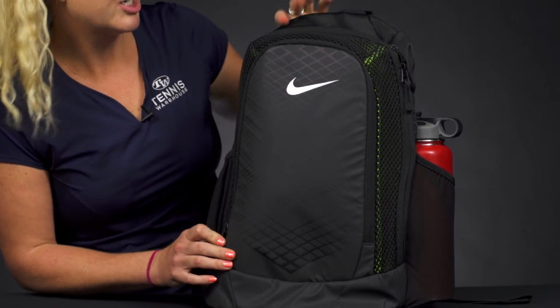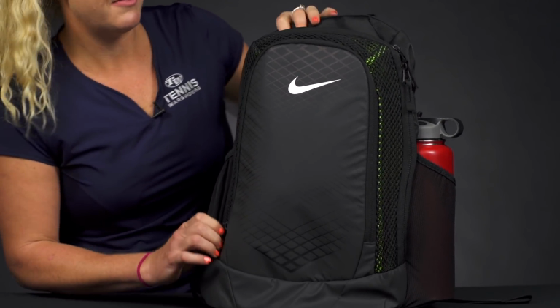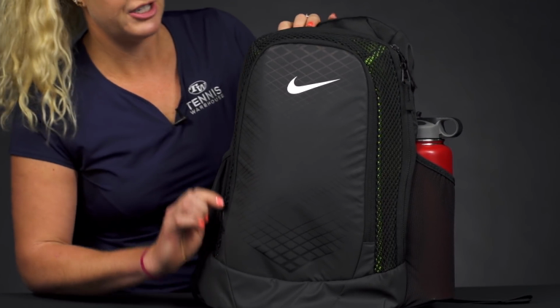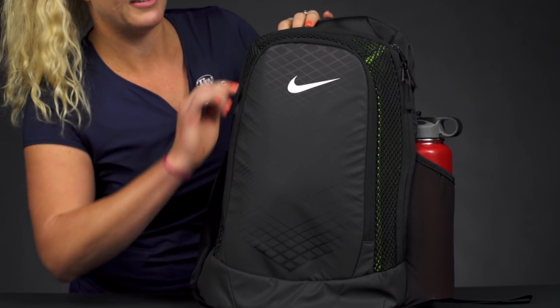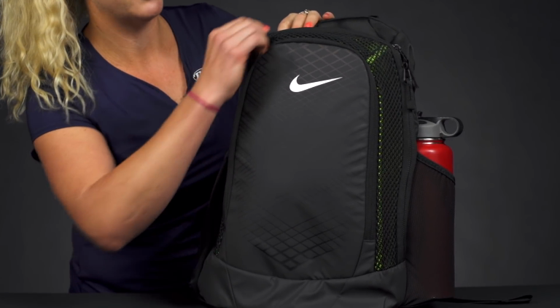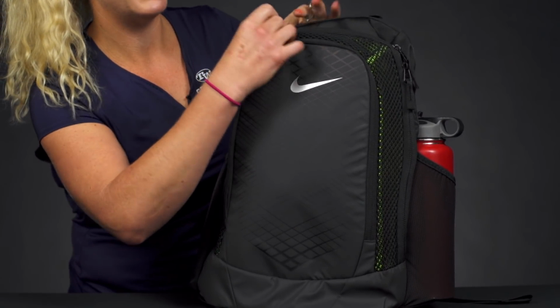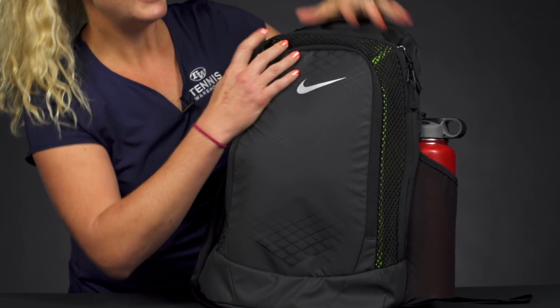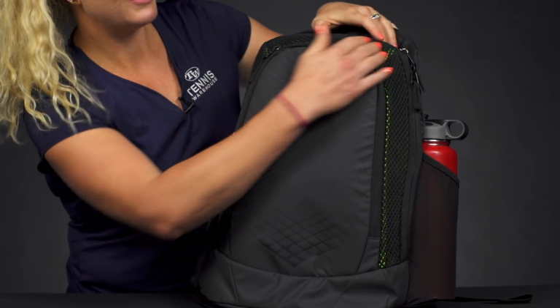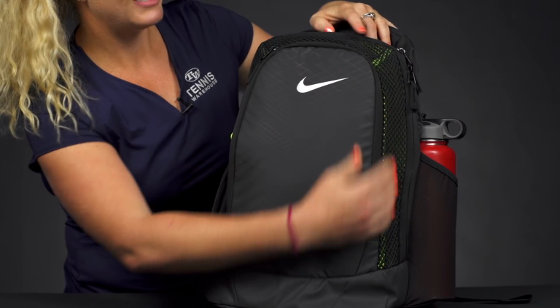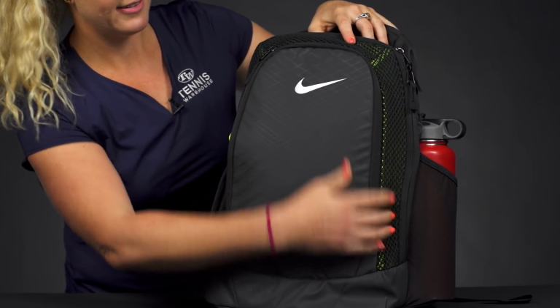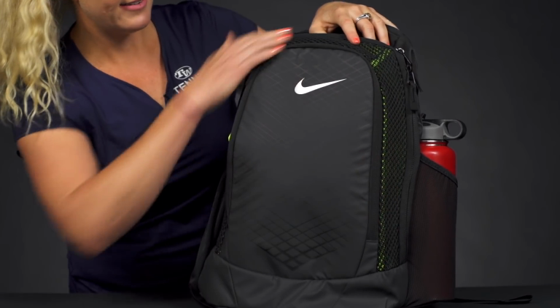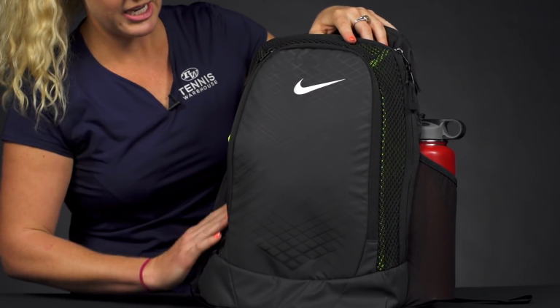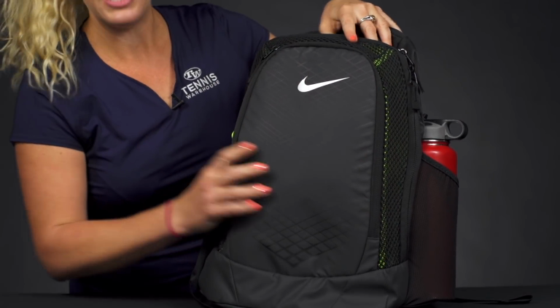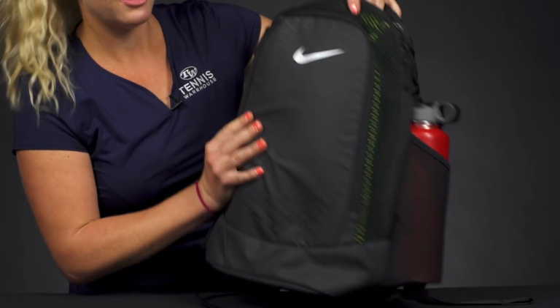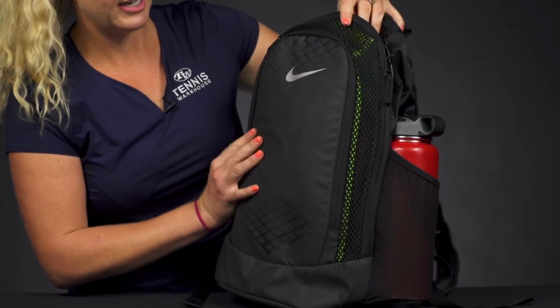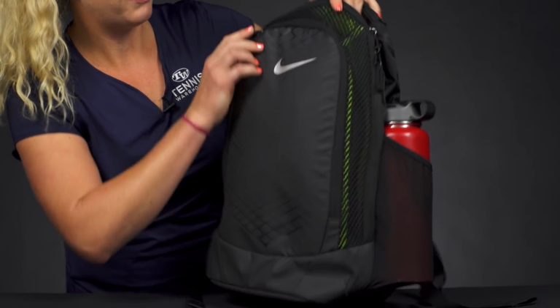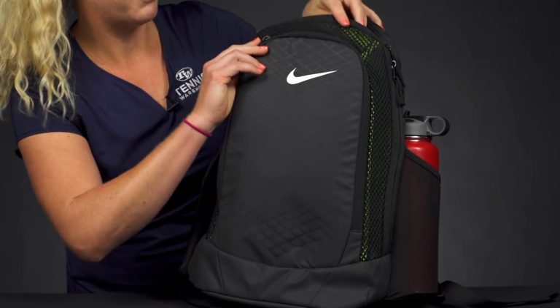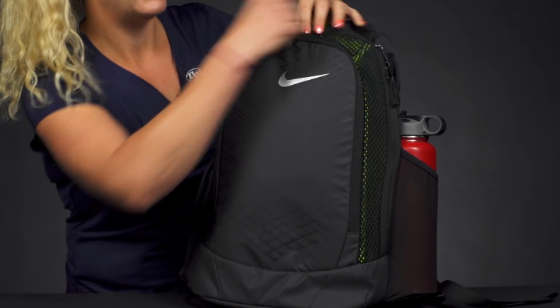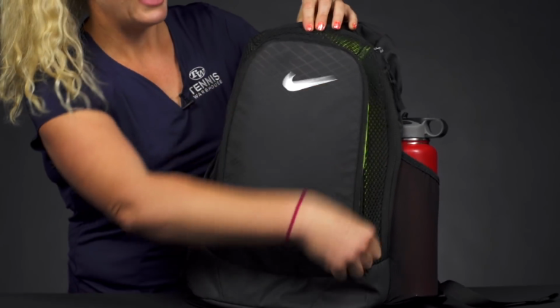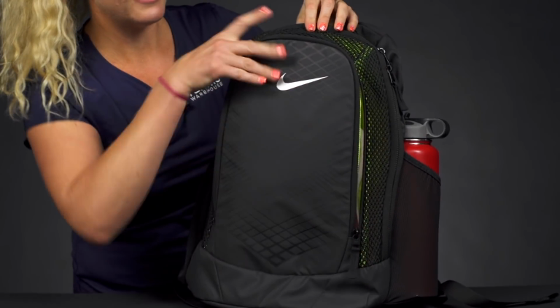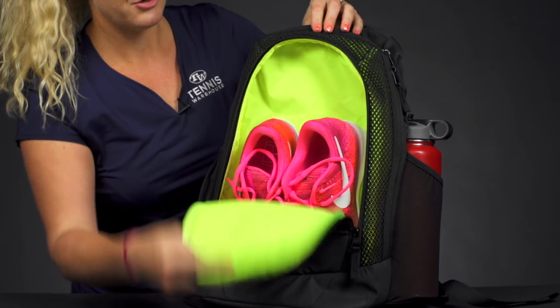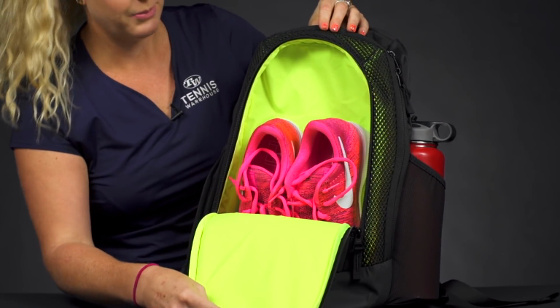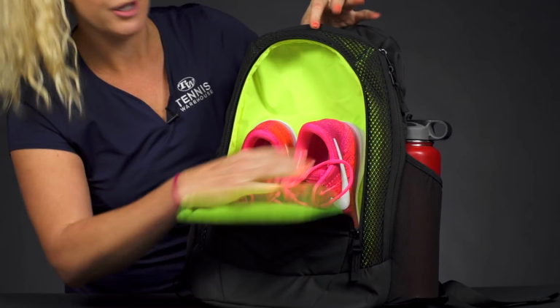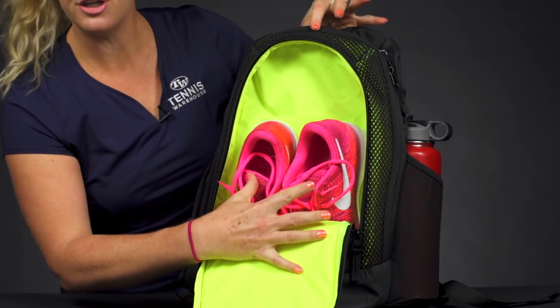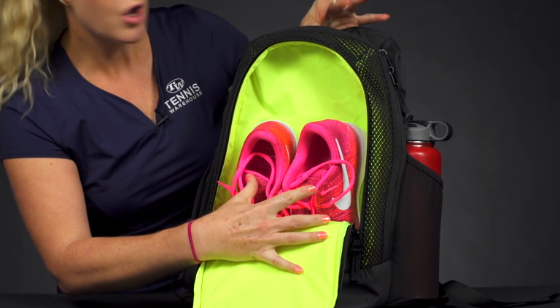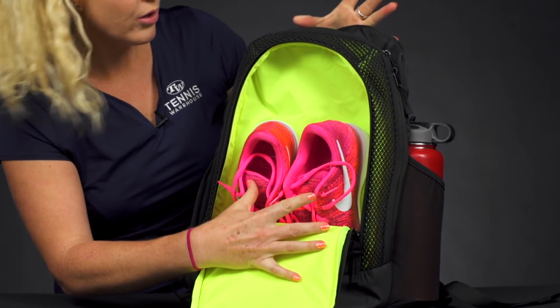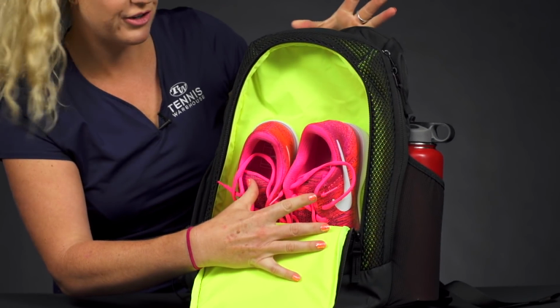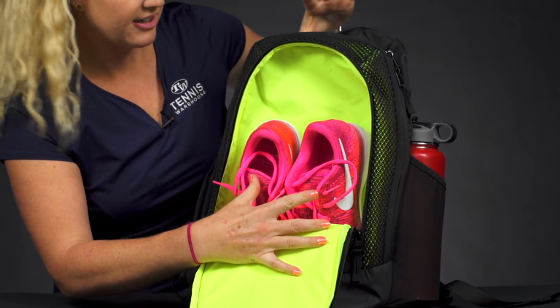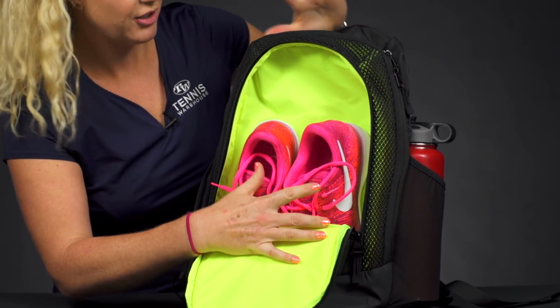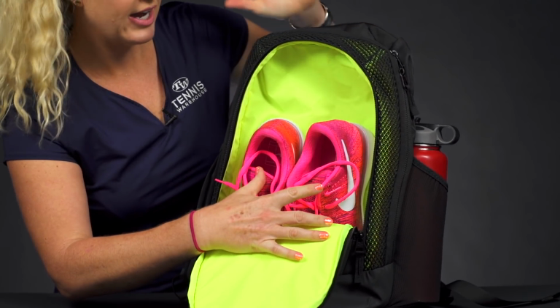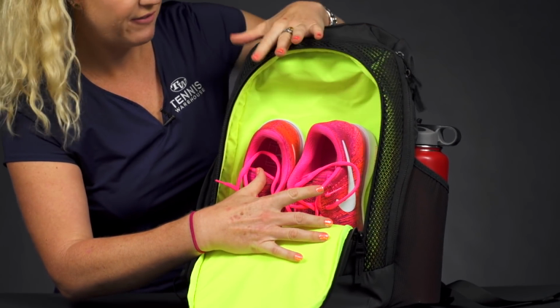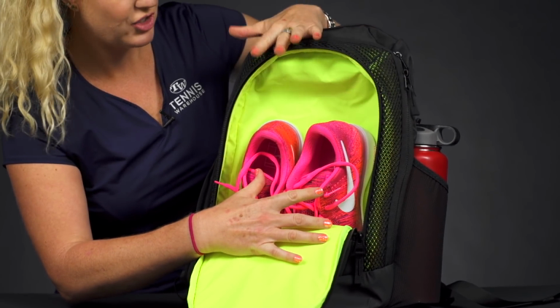My favorite feature is this first one. If you can see, there's nice mesh venting on the side of this first pocket, and this is going to be a great spot for your shoes or your dirty gear. I love this feature.